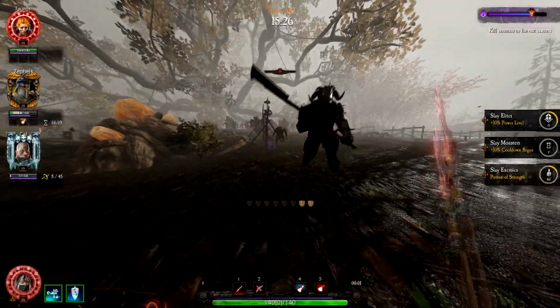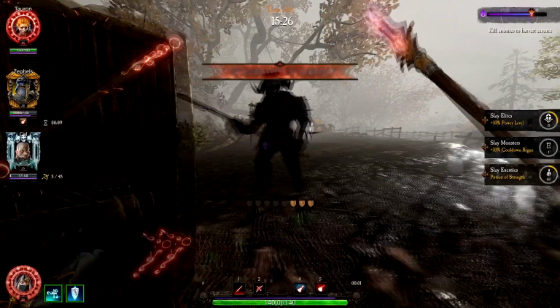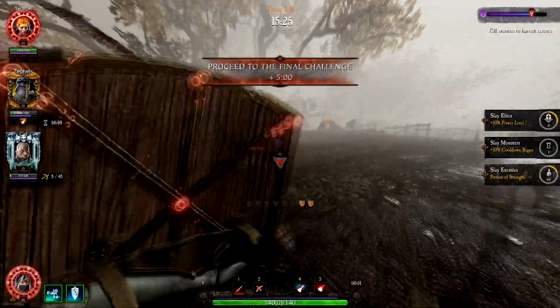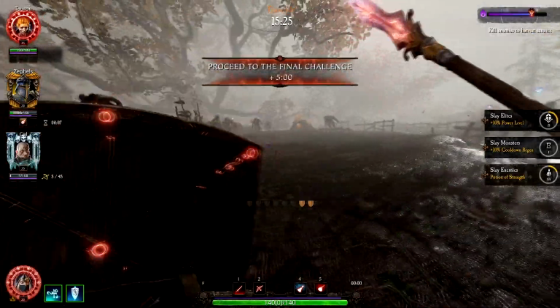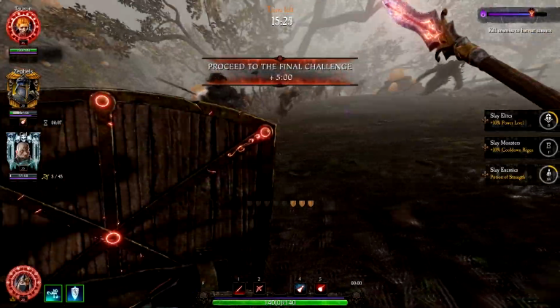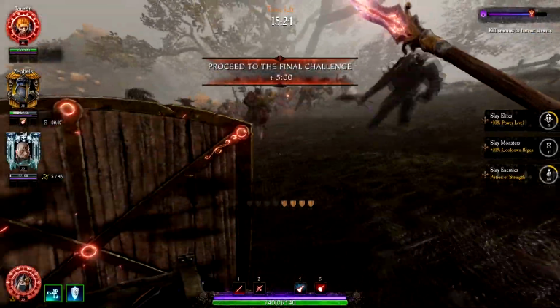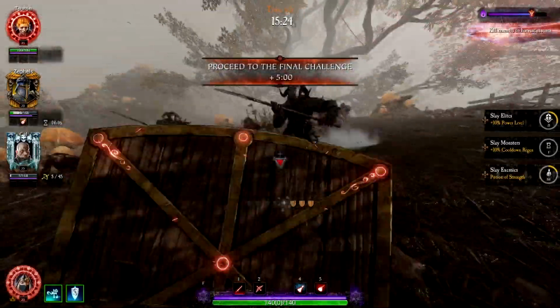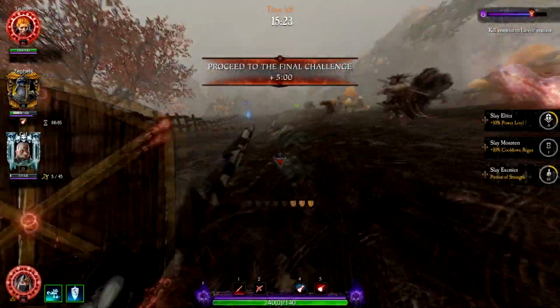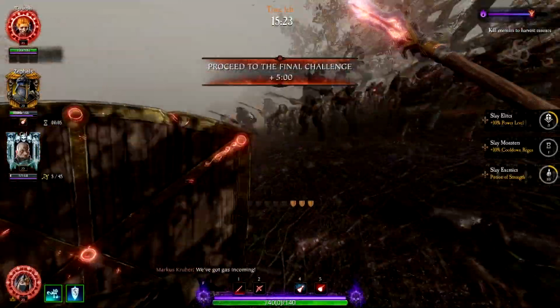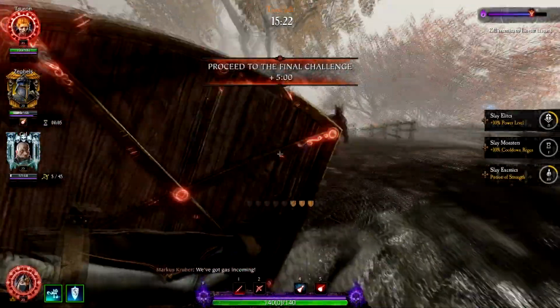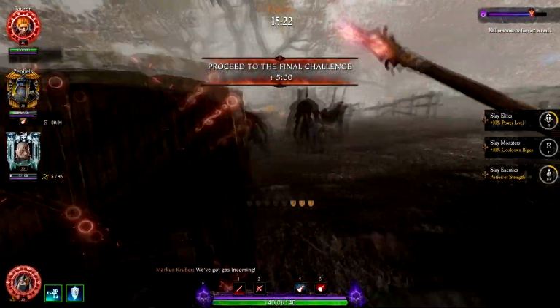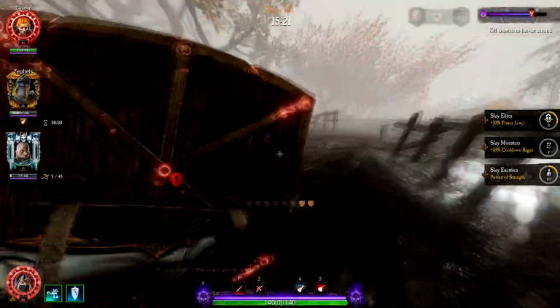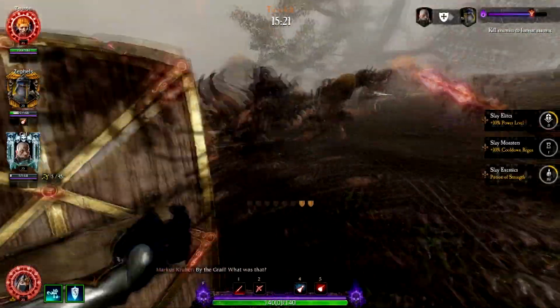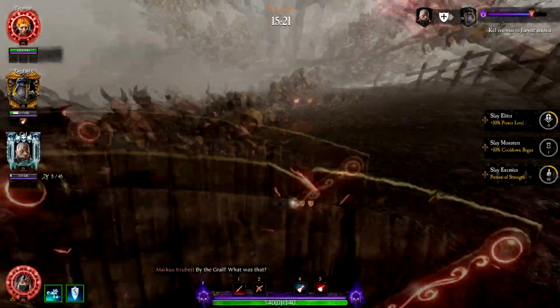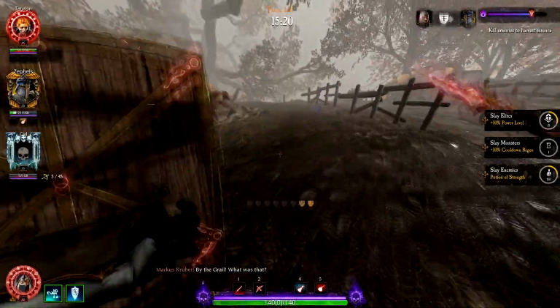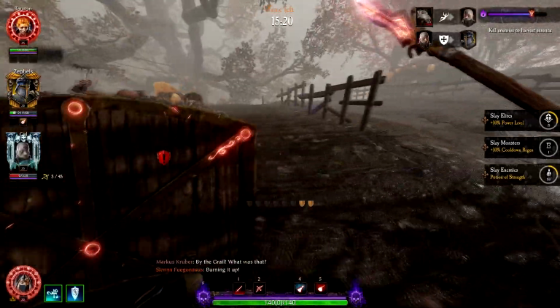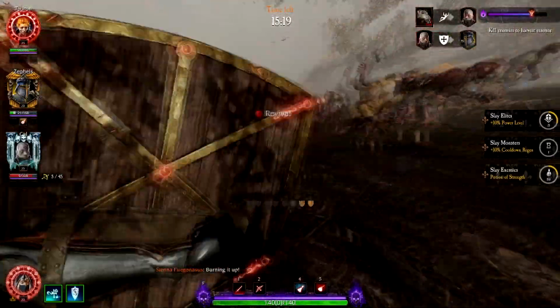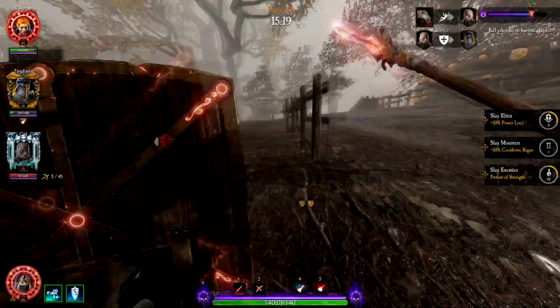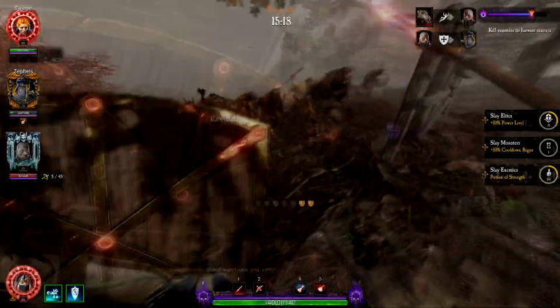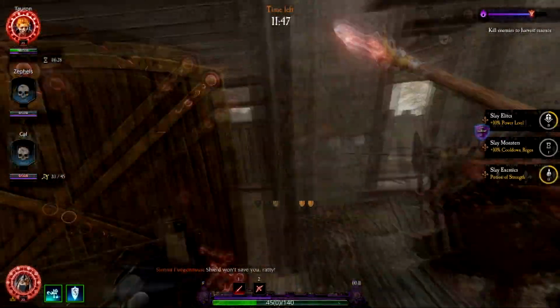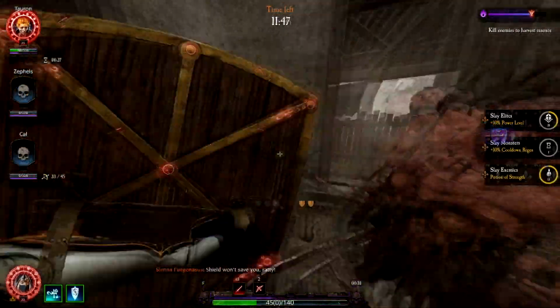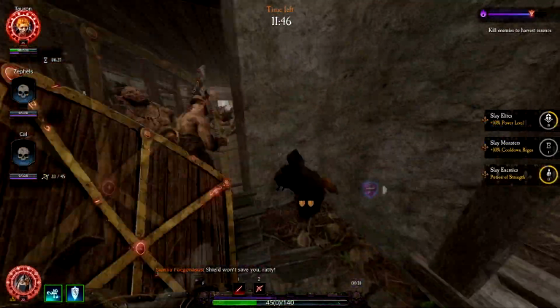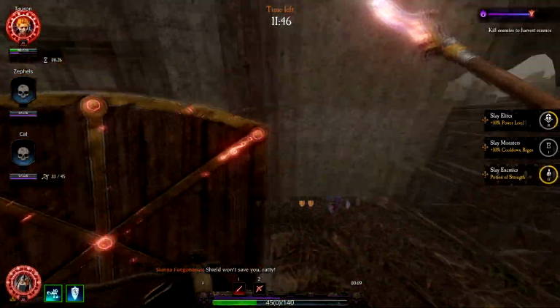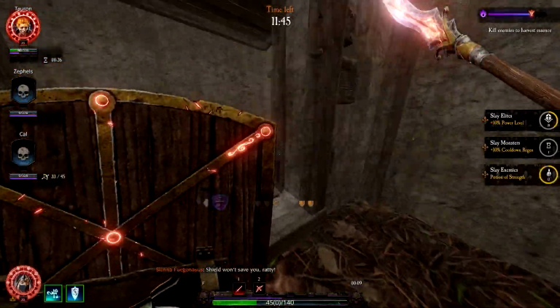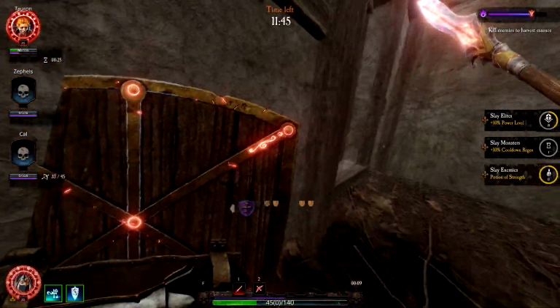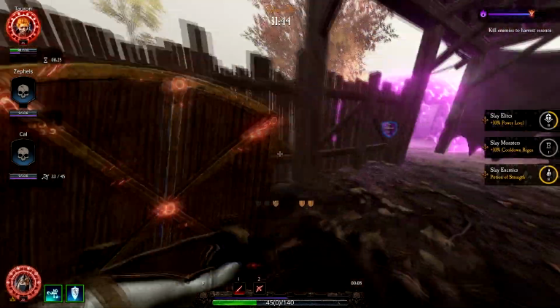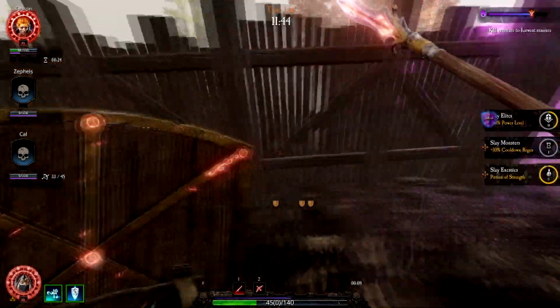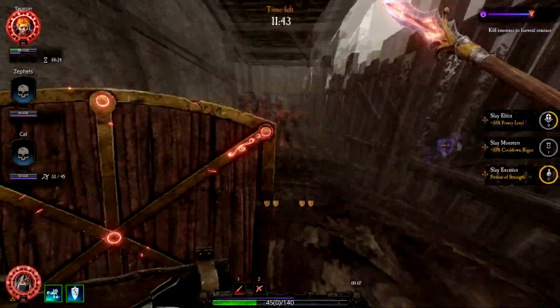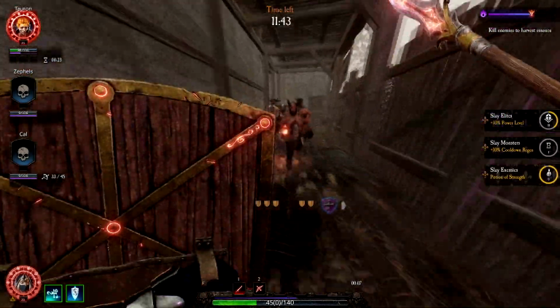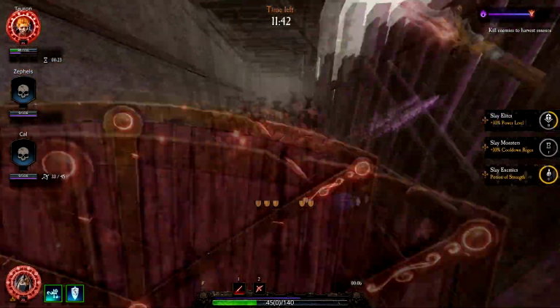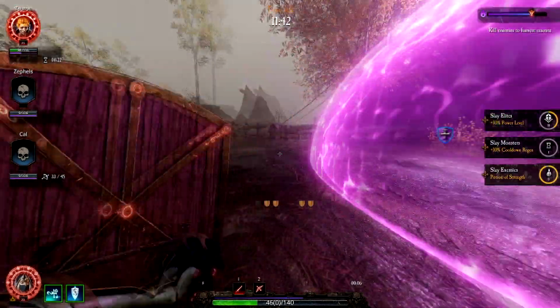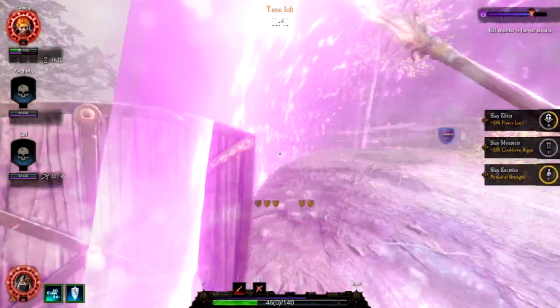The portal opens incredibly quickly on this Weave, so most of what you'll have to deal with is actually just making it to the portal once you've cleared out the second wave of 4 Assassins. However, there are no more Disablers to be spawned, only Rattling Guns, so the run can easily be made by anyone with a shield.